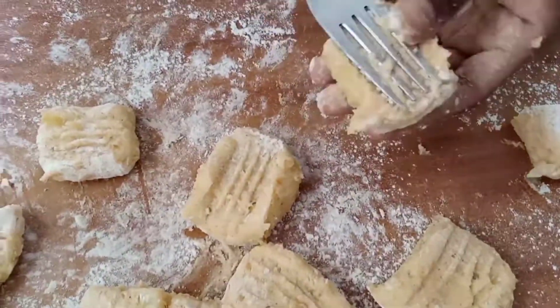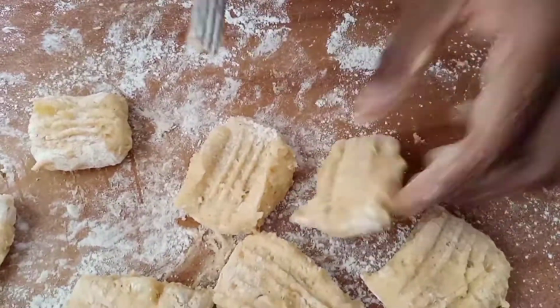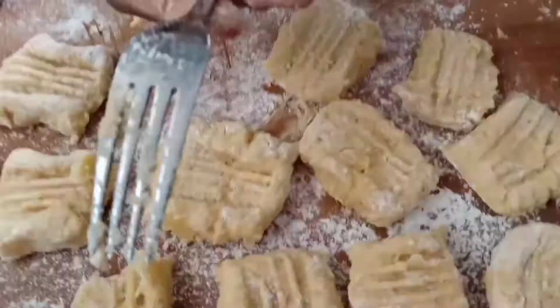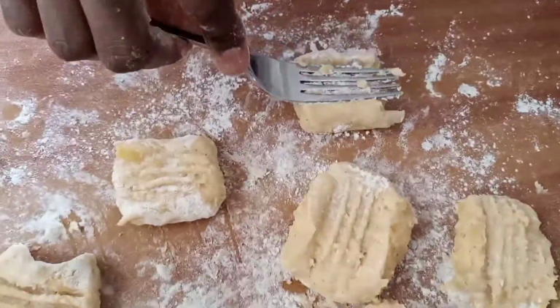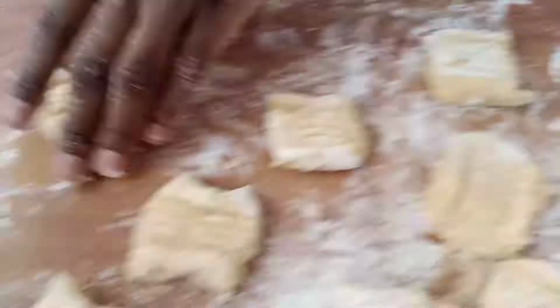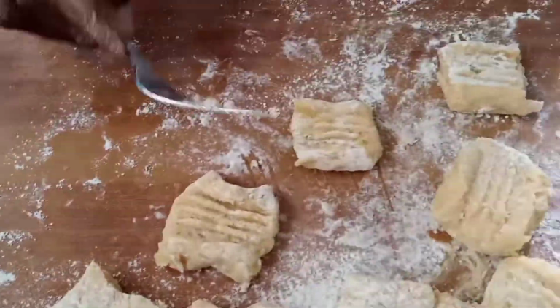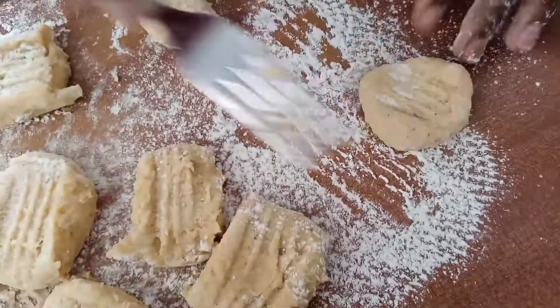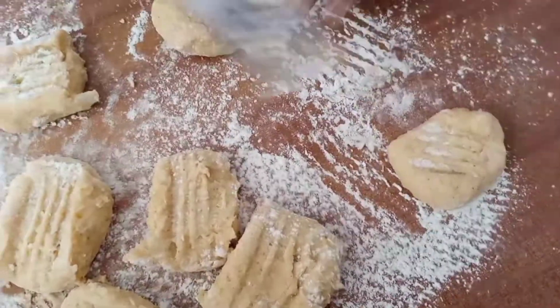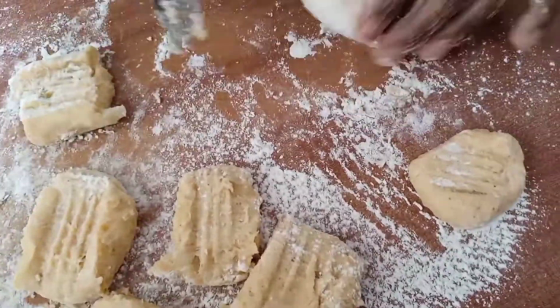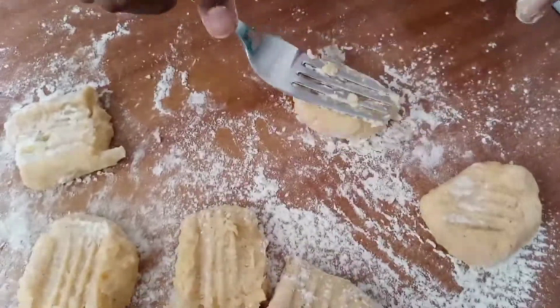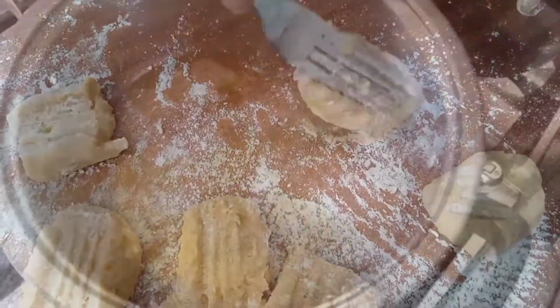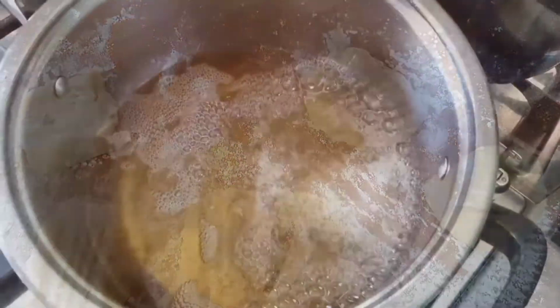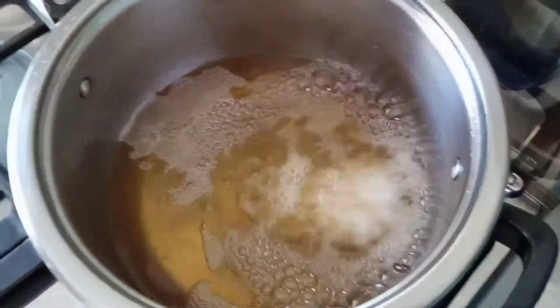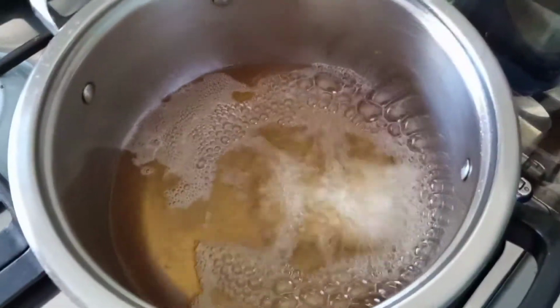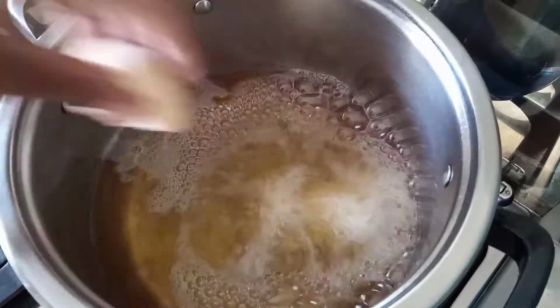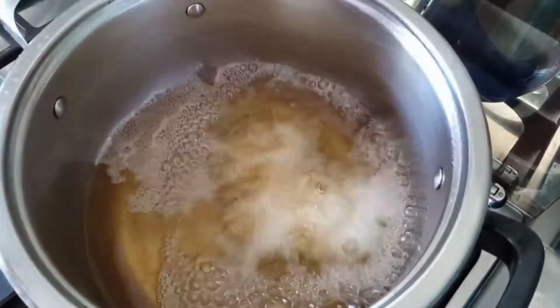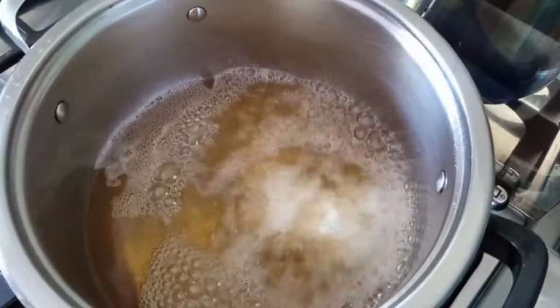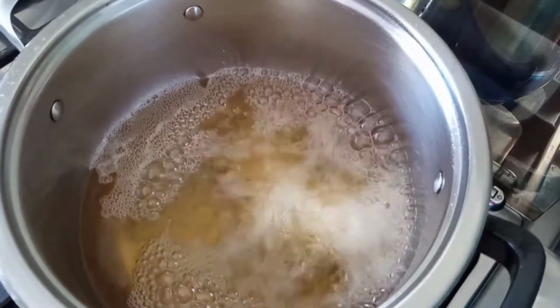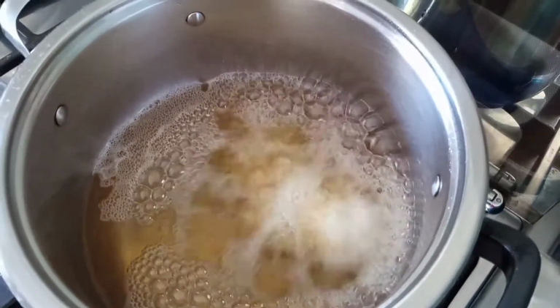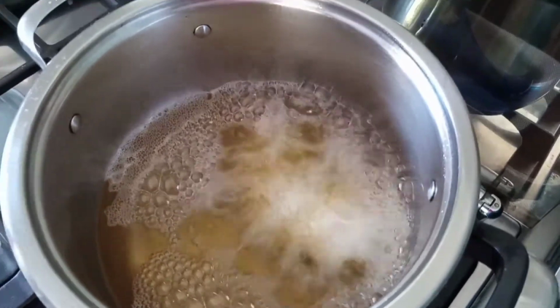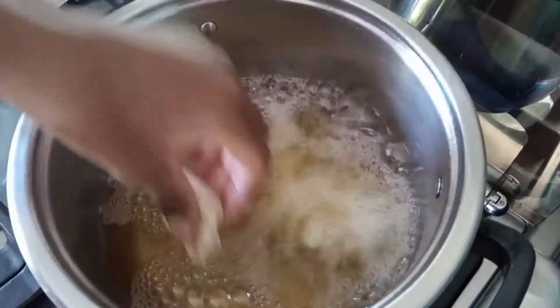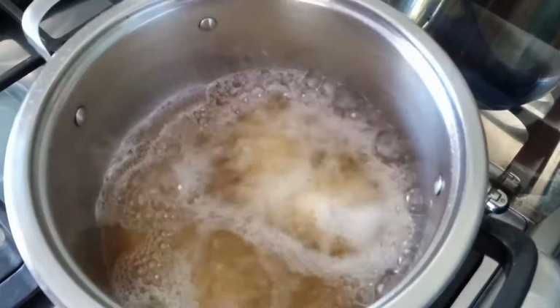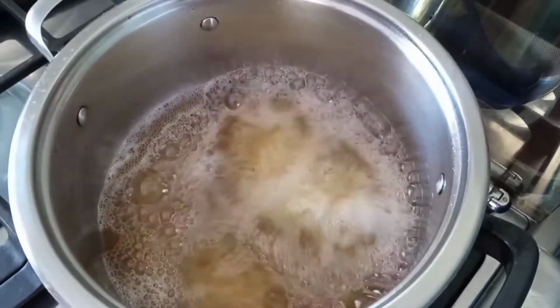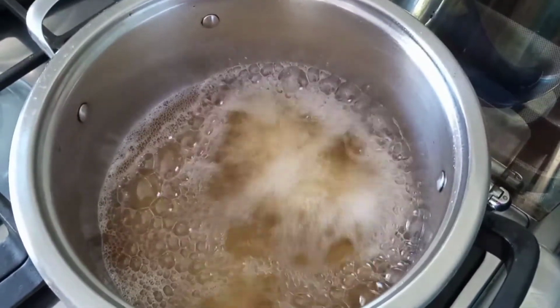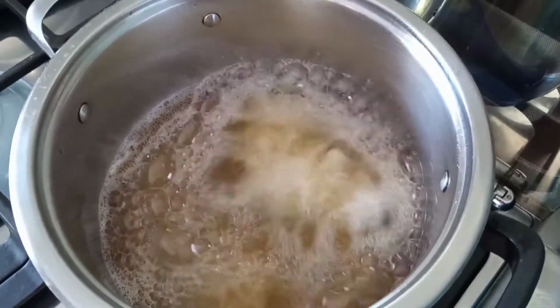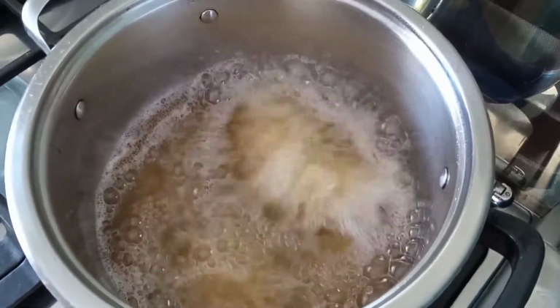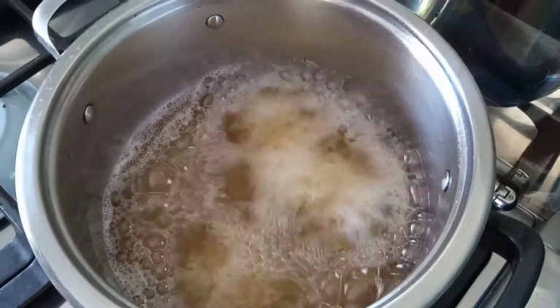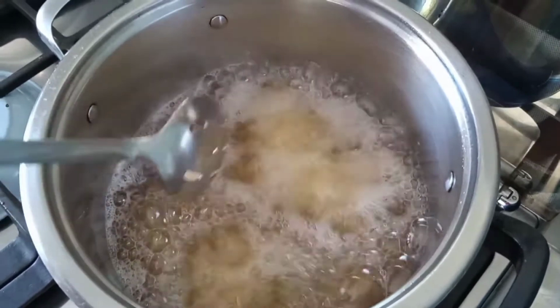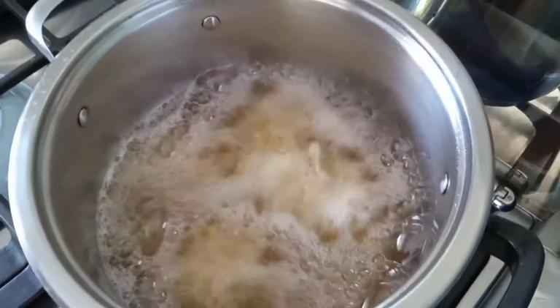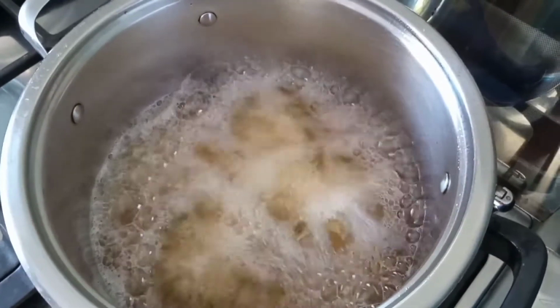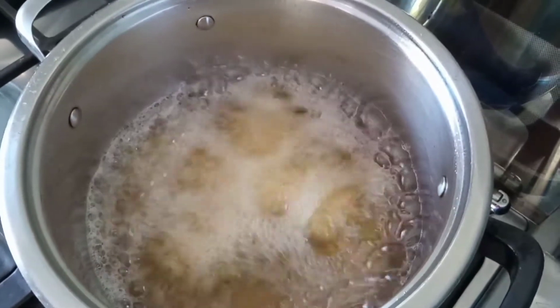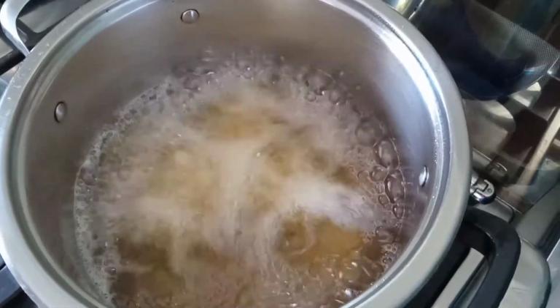After kneading our dough and cutting it into smaller pieces, we deep fat fried our dough so that we can have that crunchy golden look on the outside. Since we put flour, that's going to be the coat of the bubbles.